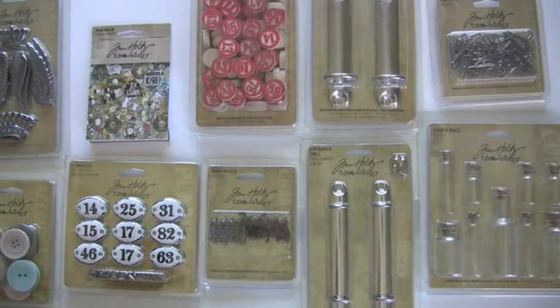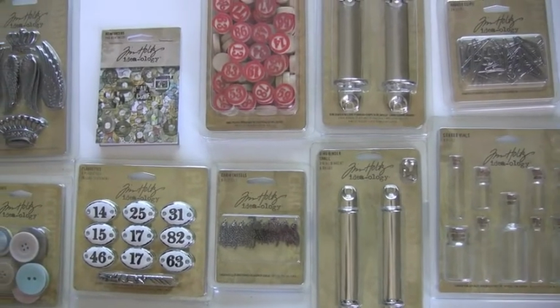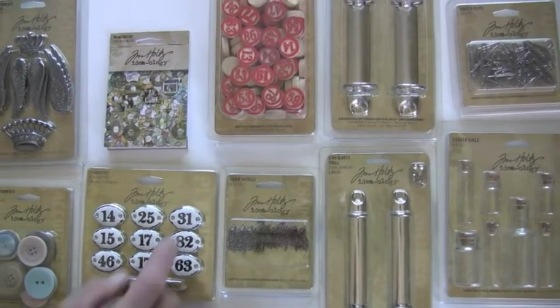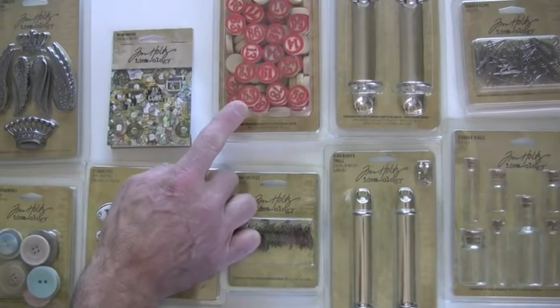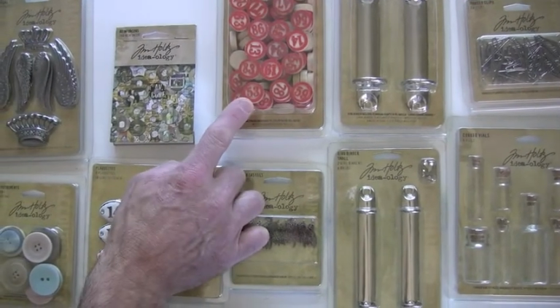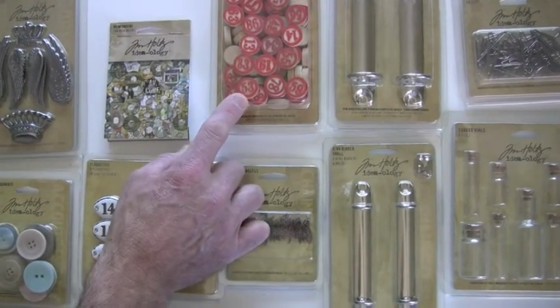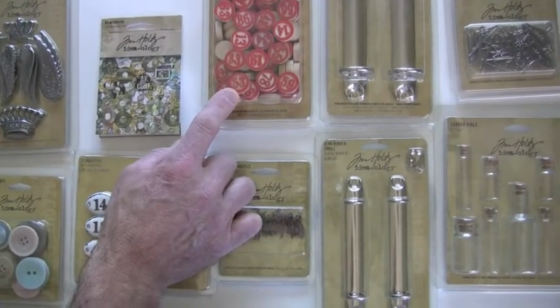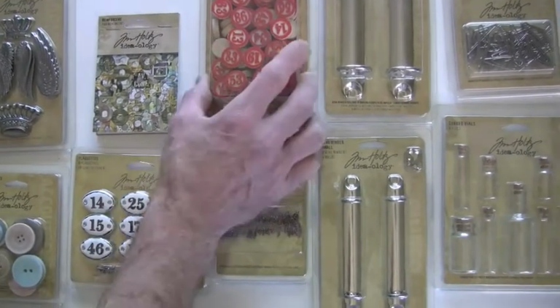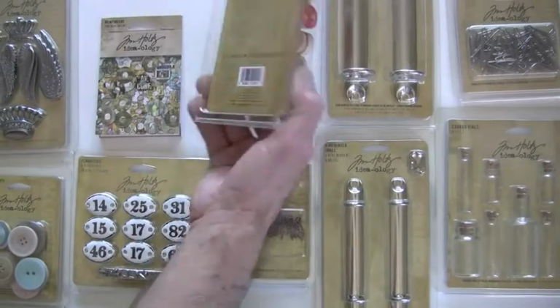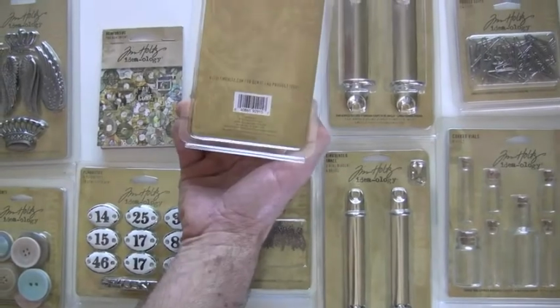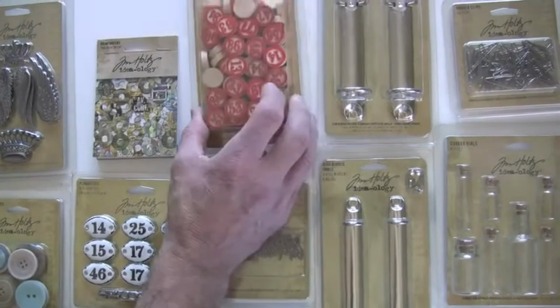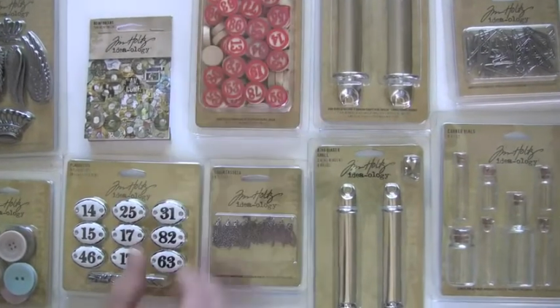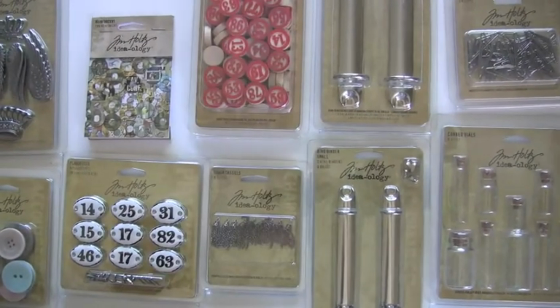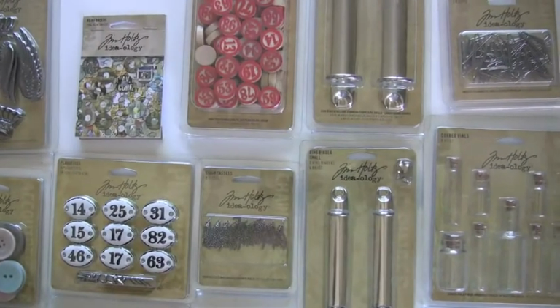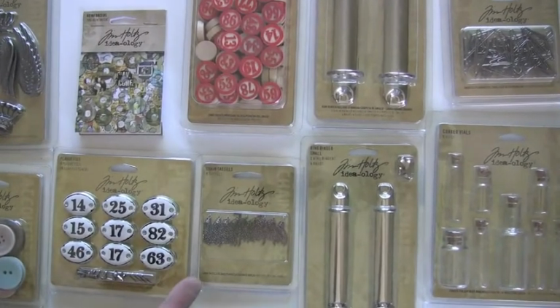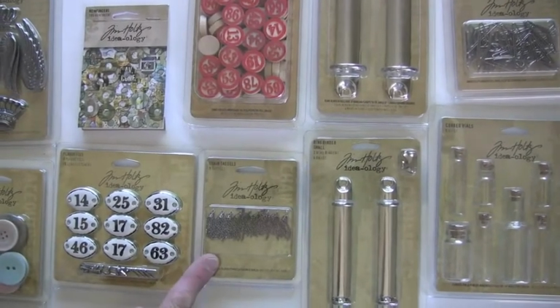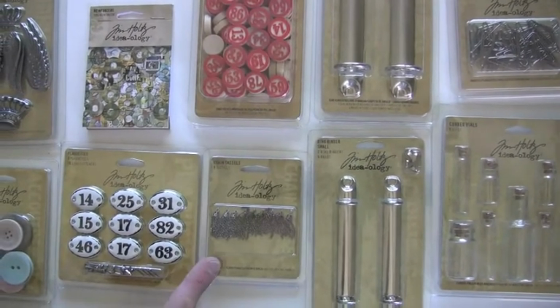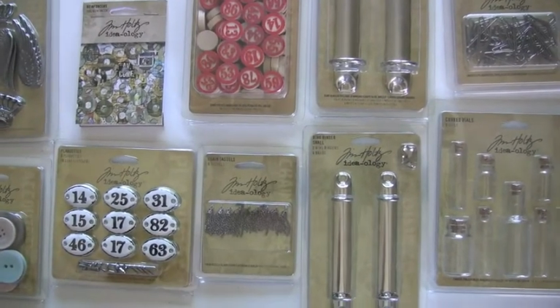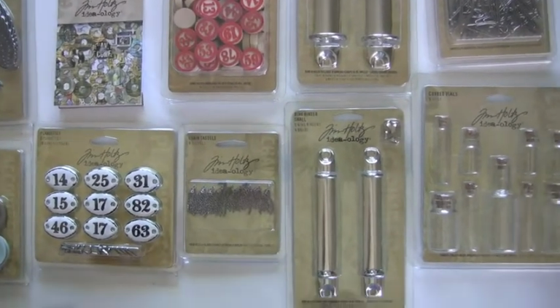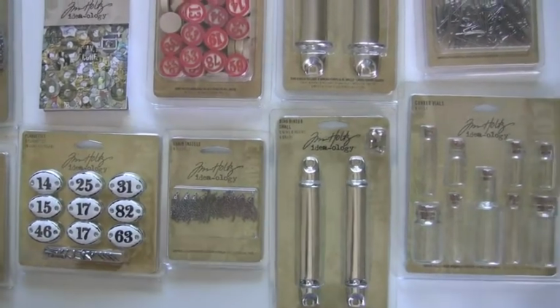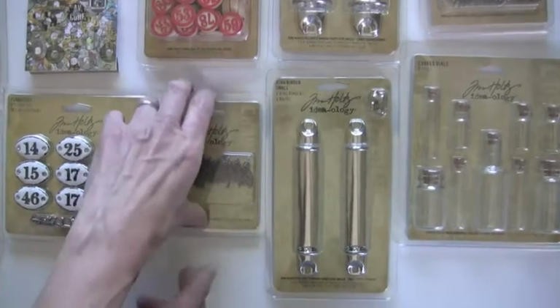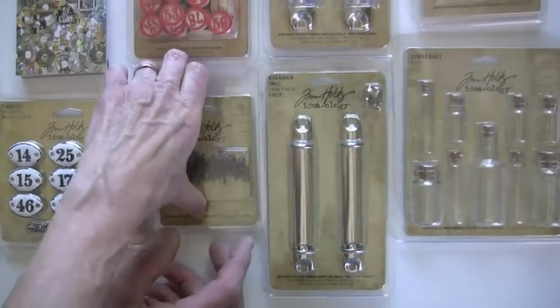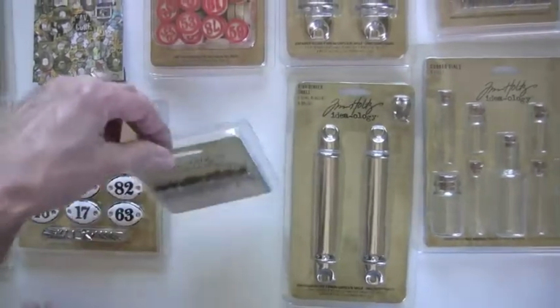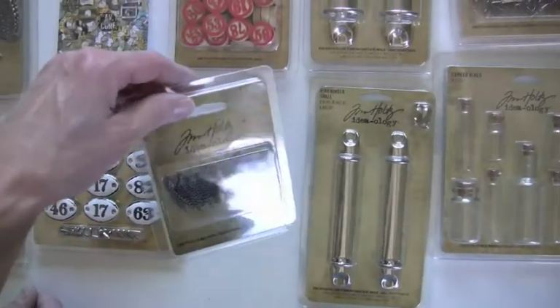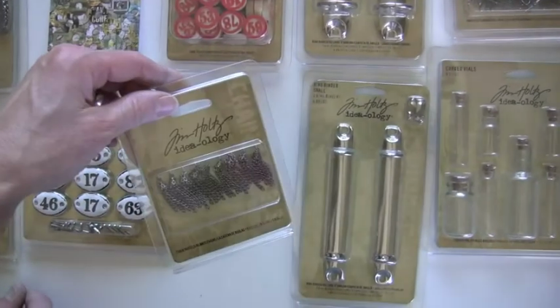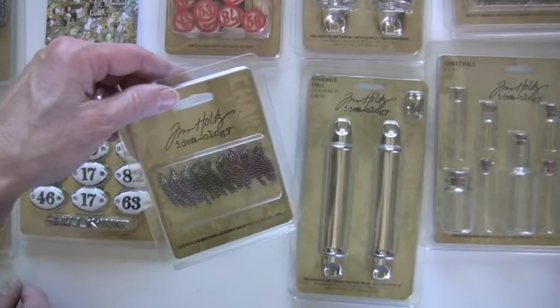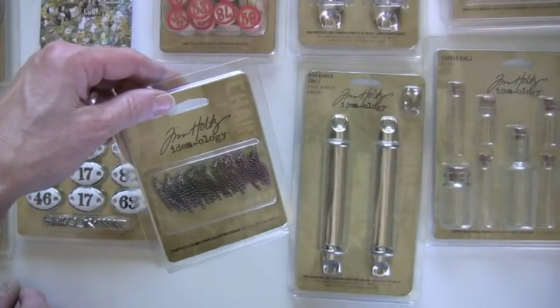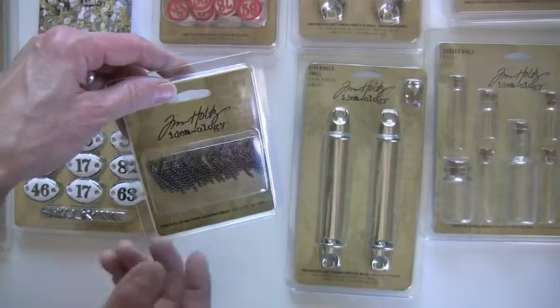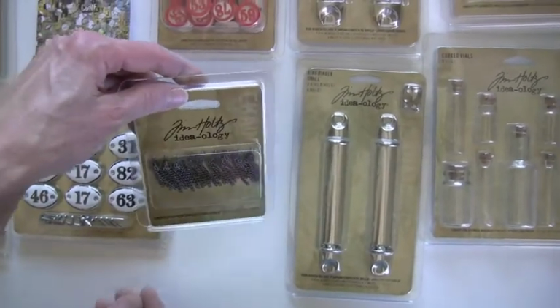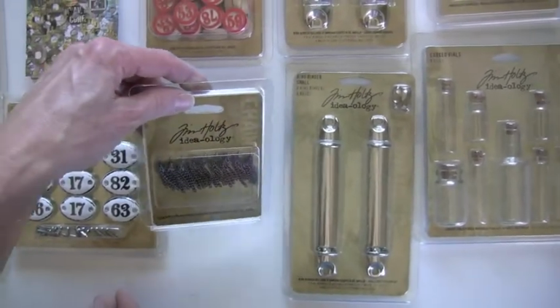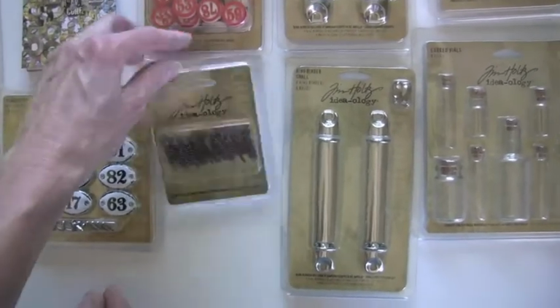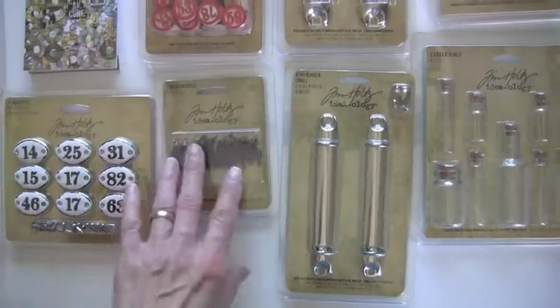The game pieces give you 90 pieces — jam-packed! The little chain tassels have nine different pieces. For those, you'll need a jump ring — you need to supply your own.